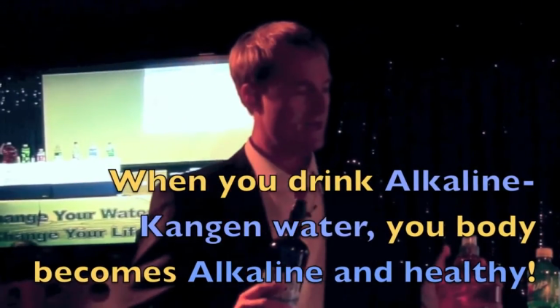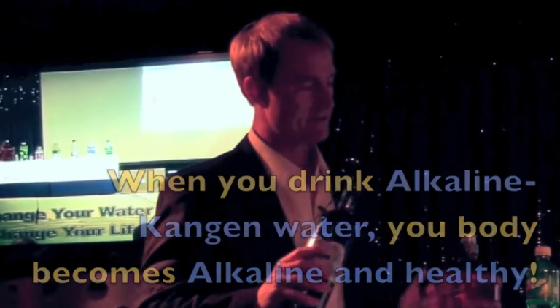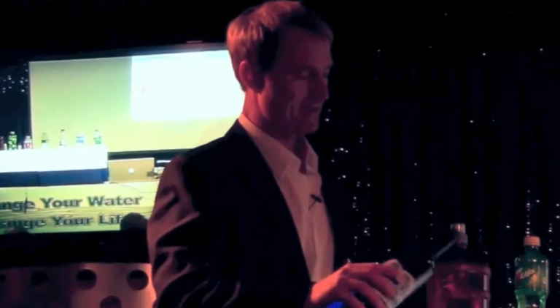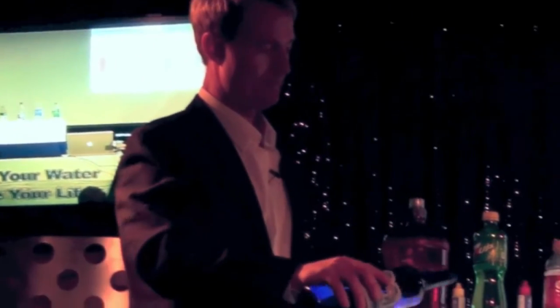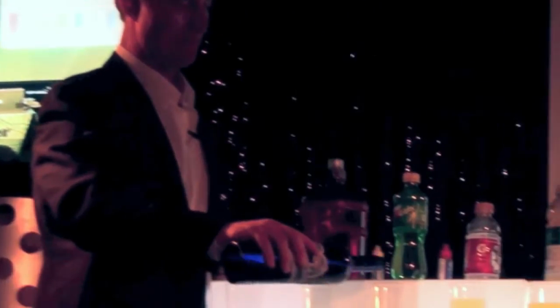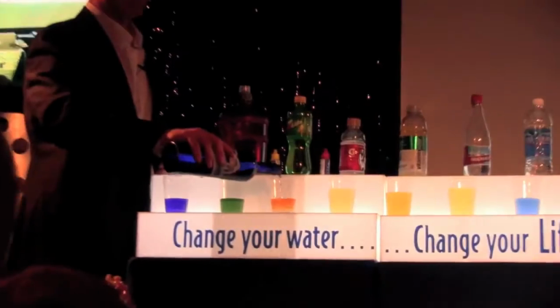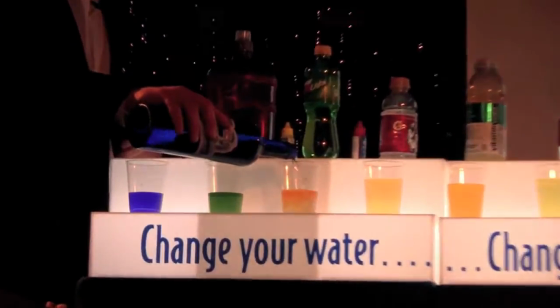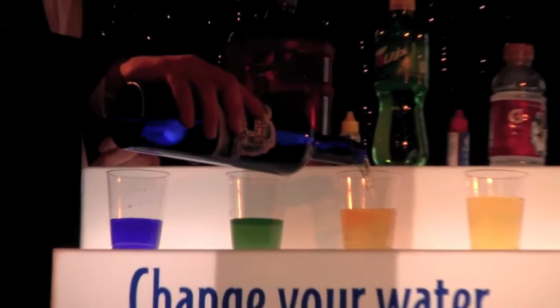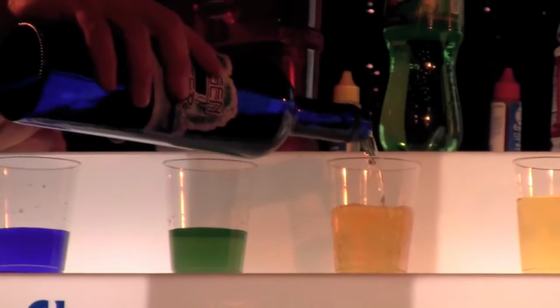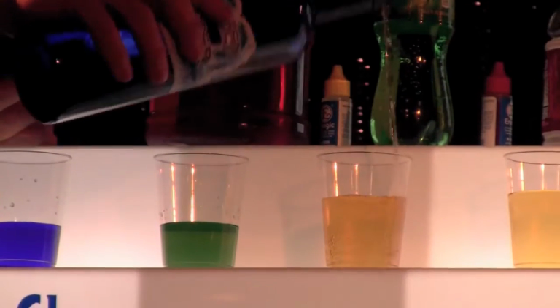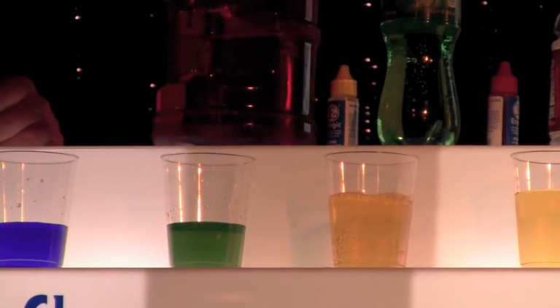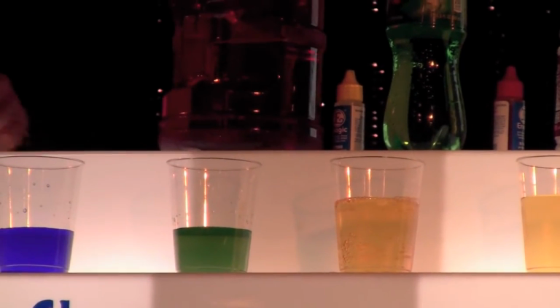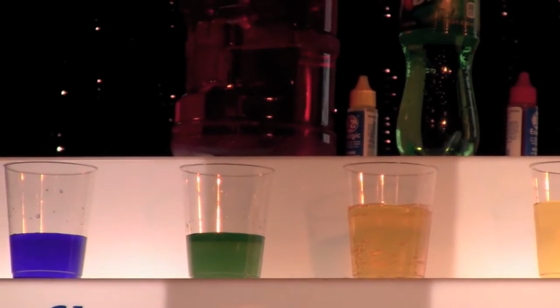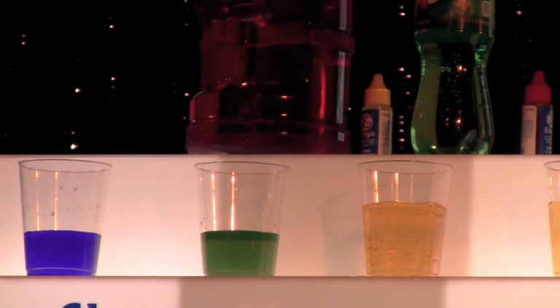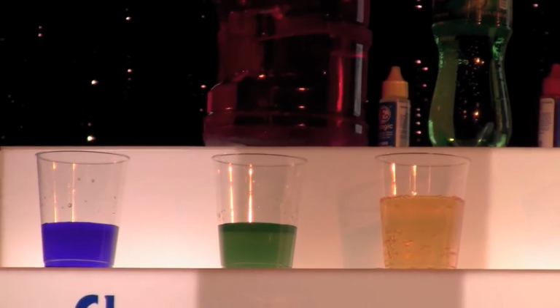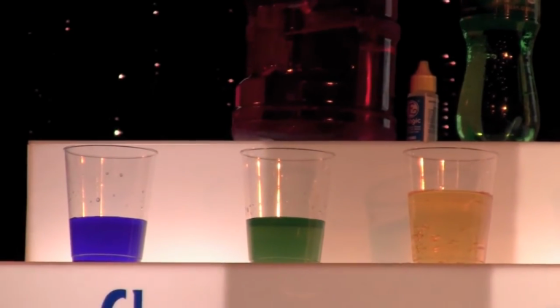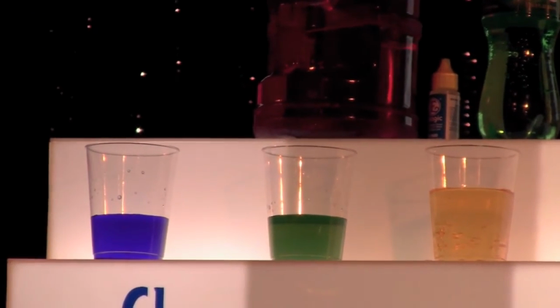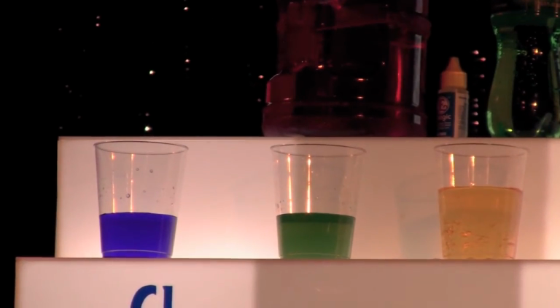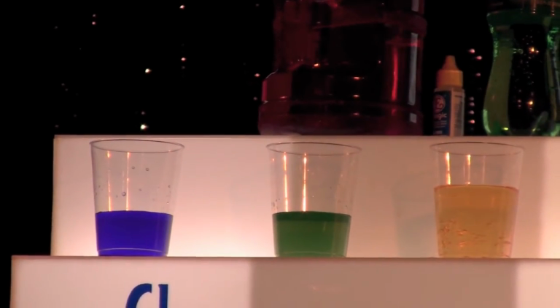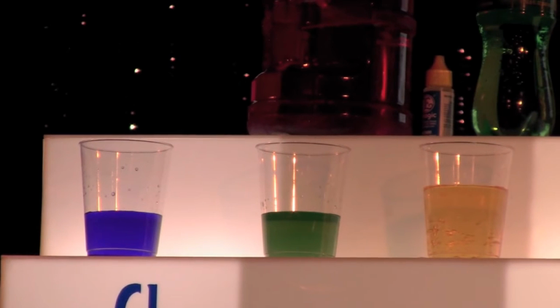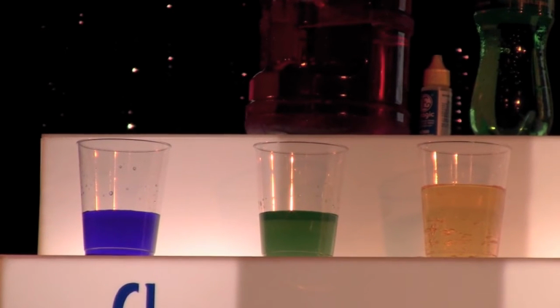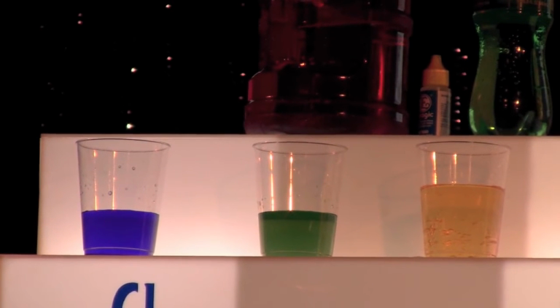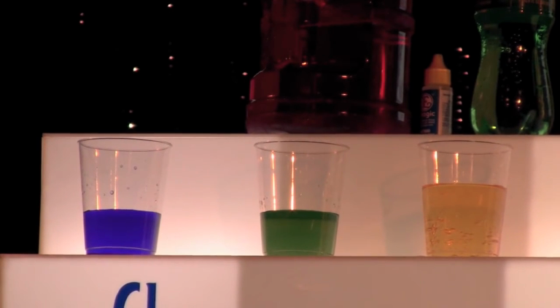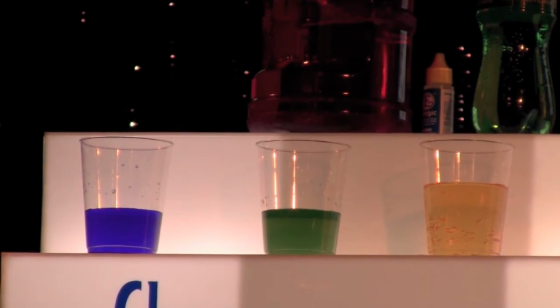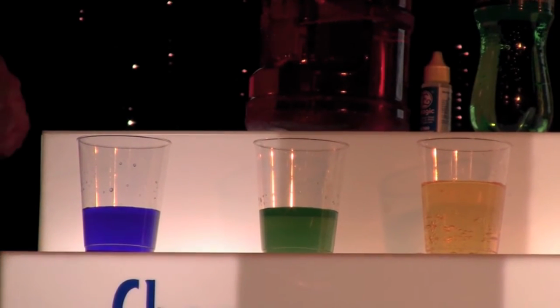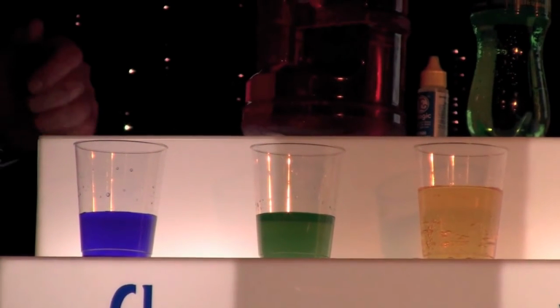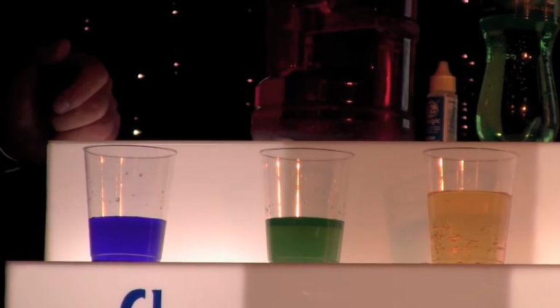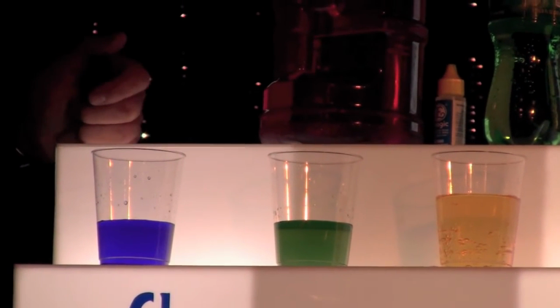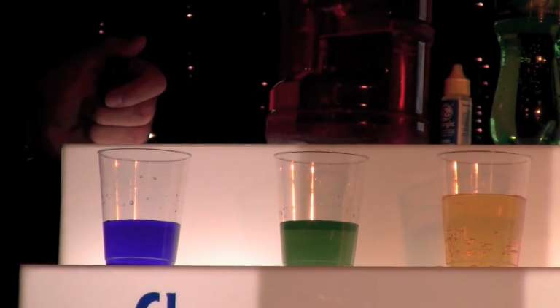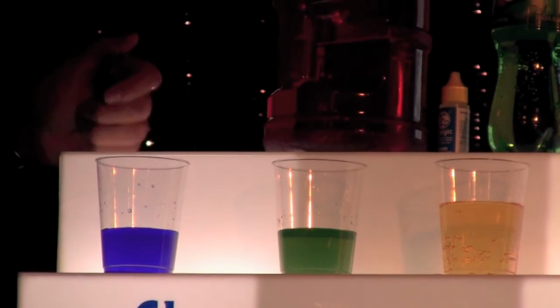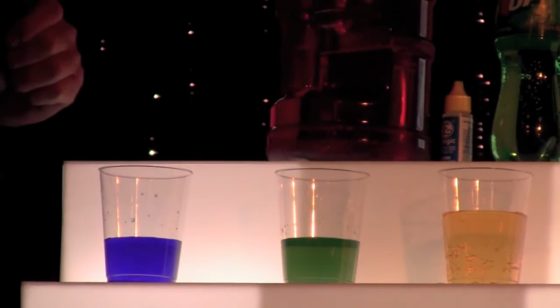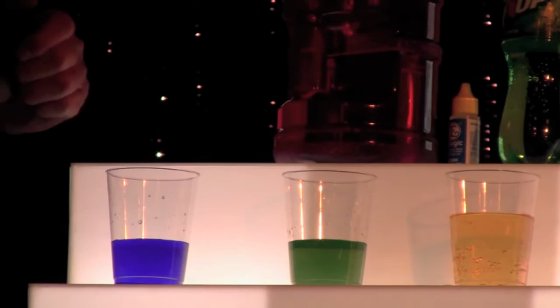Here is the 7-Up. It takes 32 glasses of this water to neutralize one glass of Coke, Pepsi, Diet Coke, Sprite, you name it. That's how acidic it is.